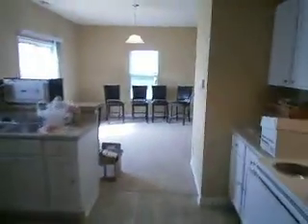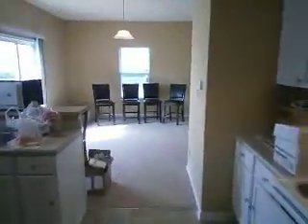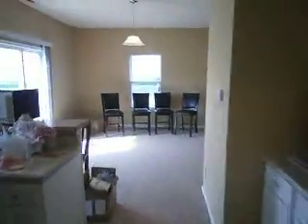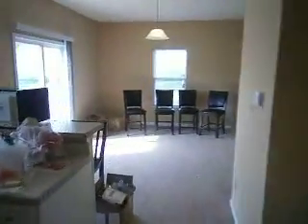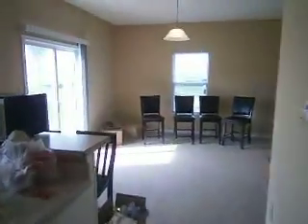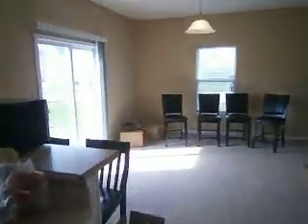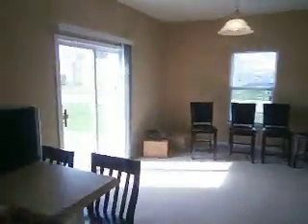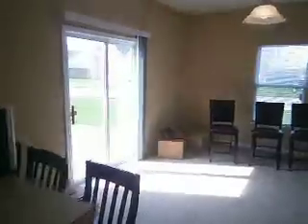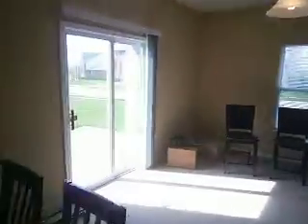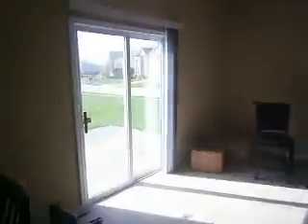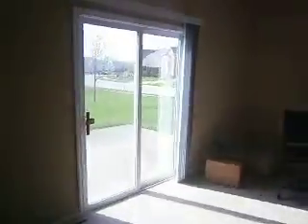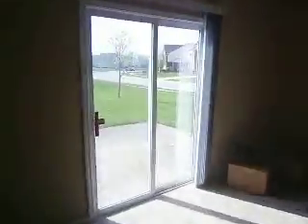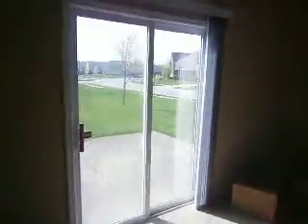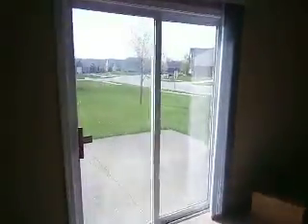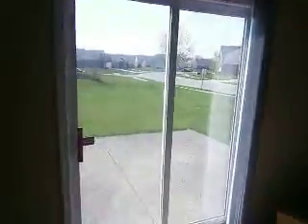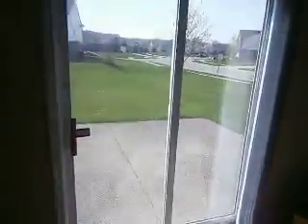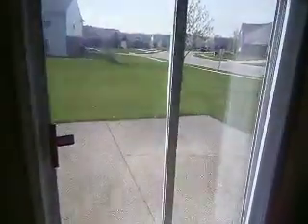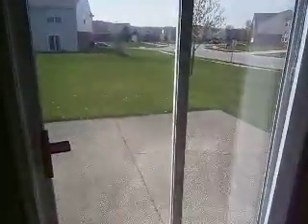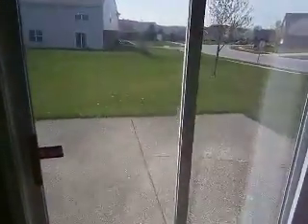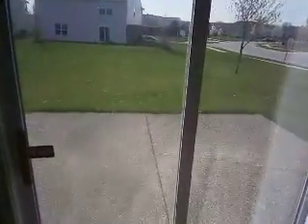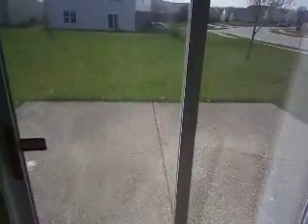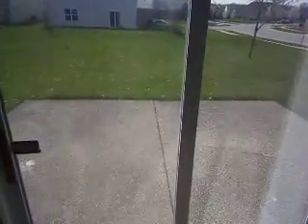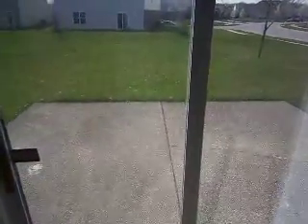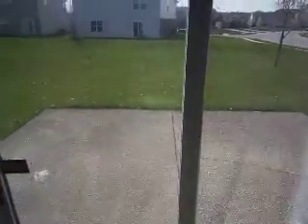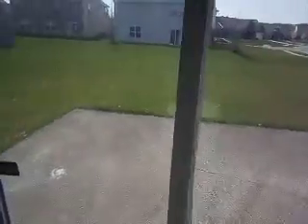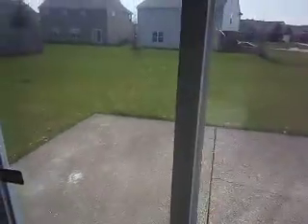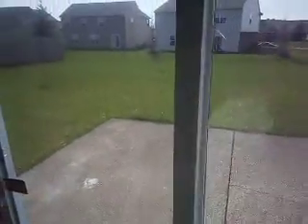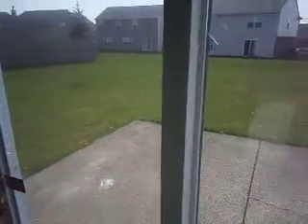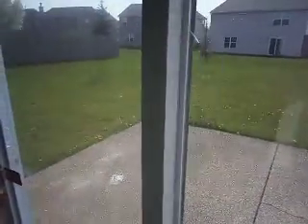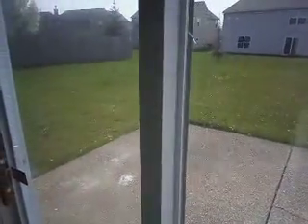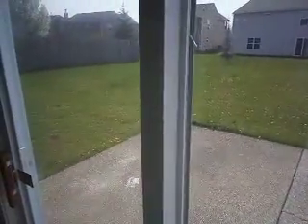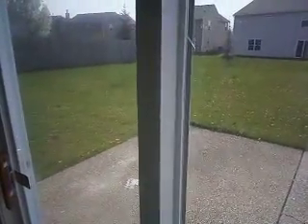We'll head back through the kitchen and take a quick peek out the sliding glass door. There's a nice pebbled concrete patio area and a good little manageable backyard.